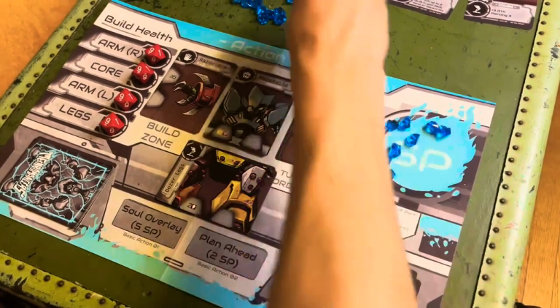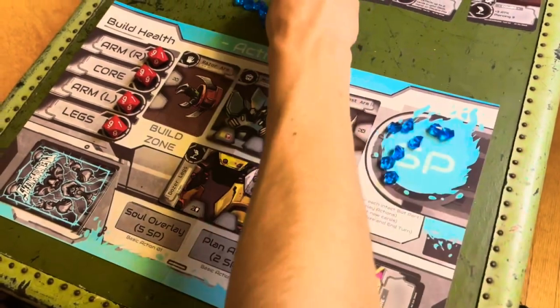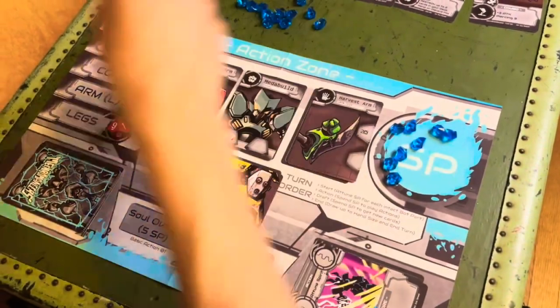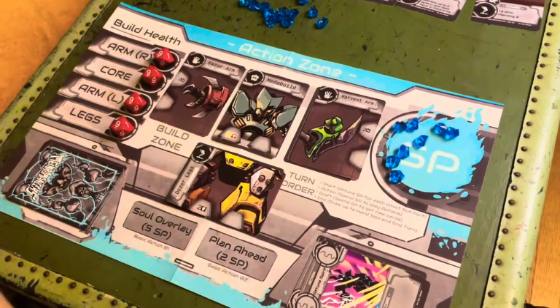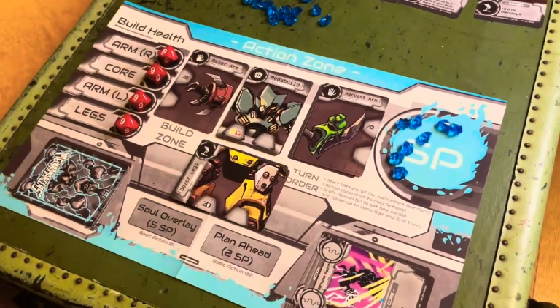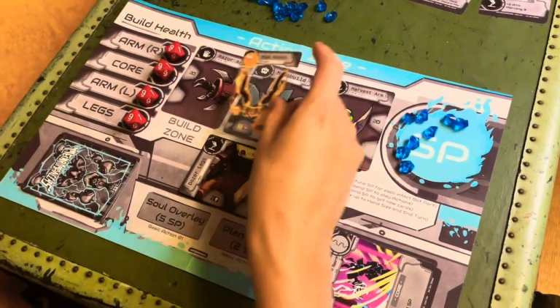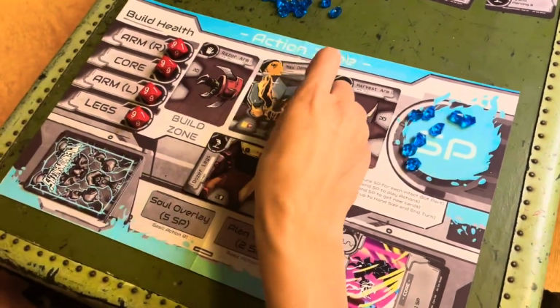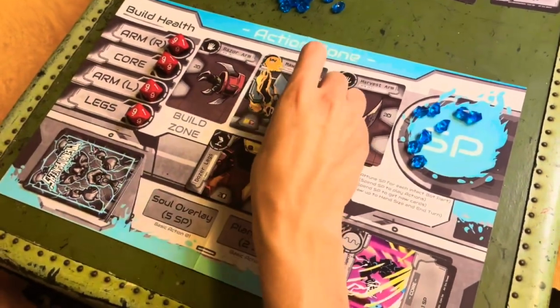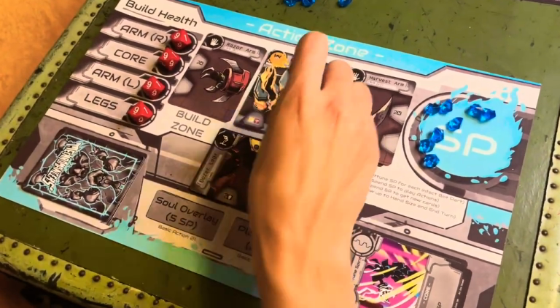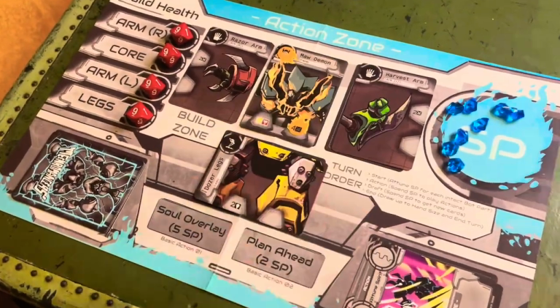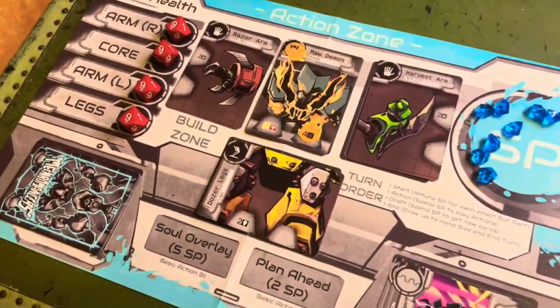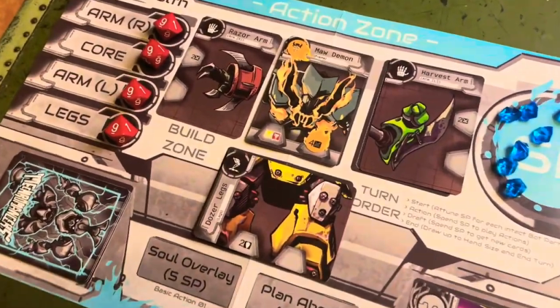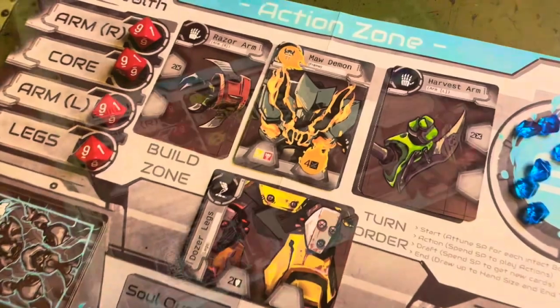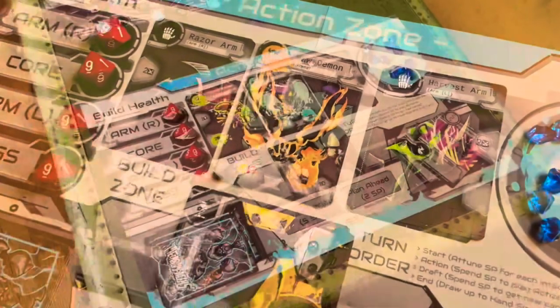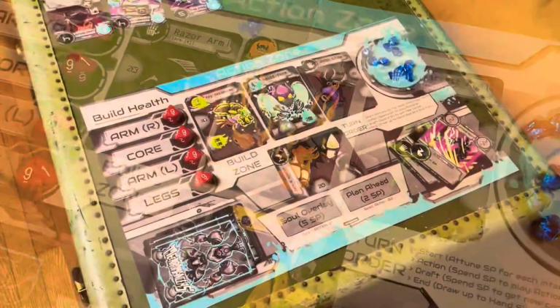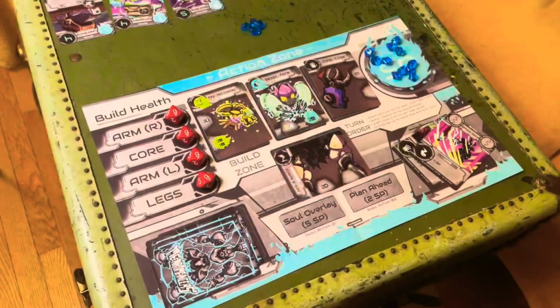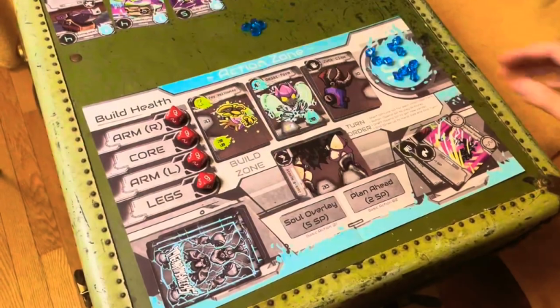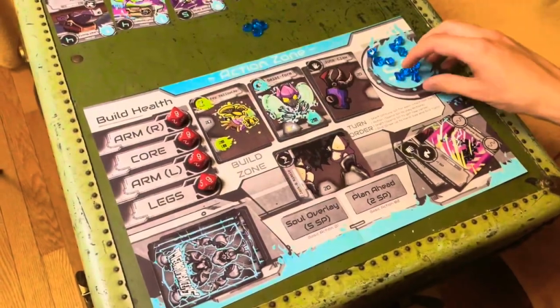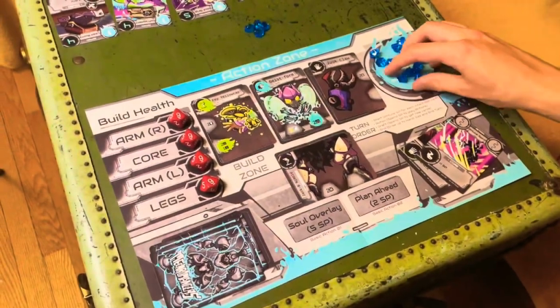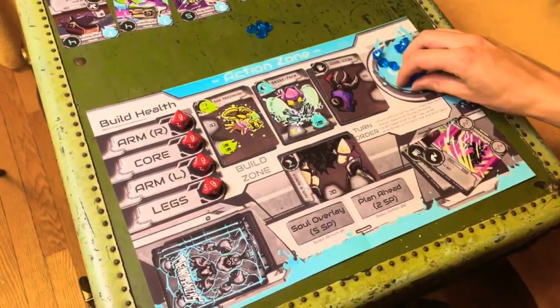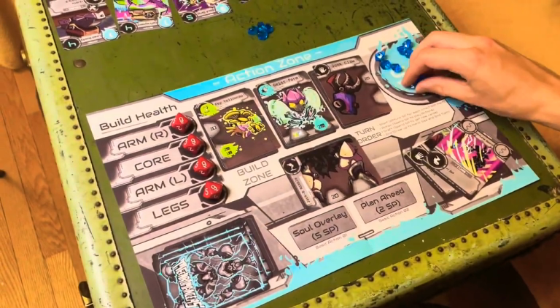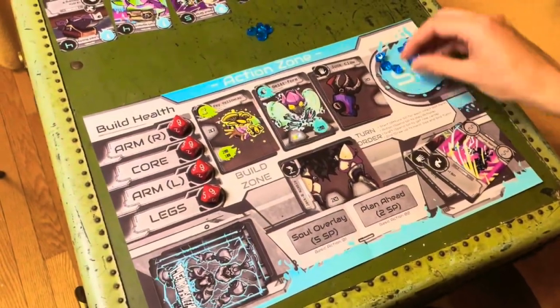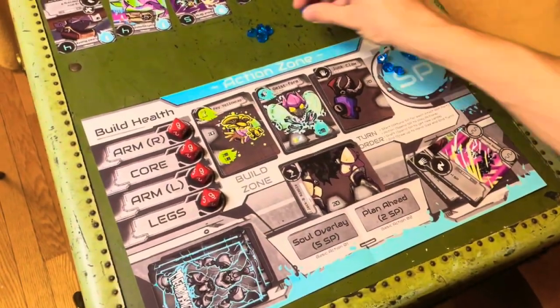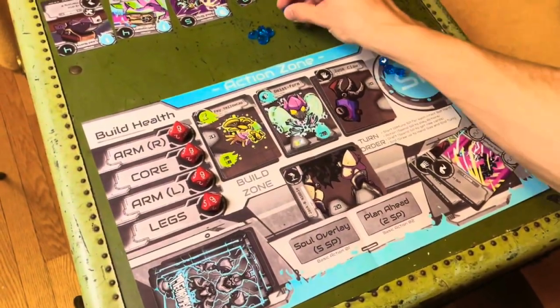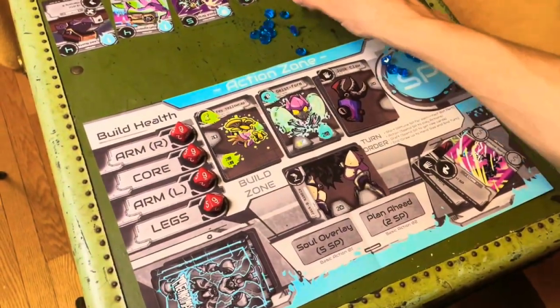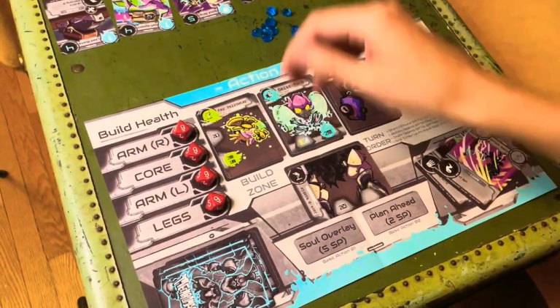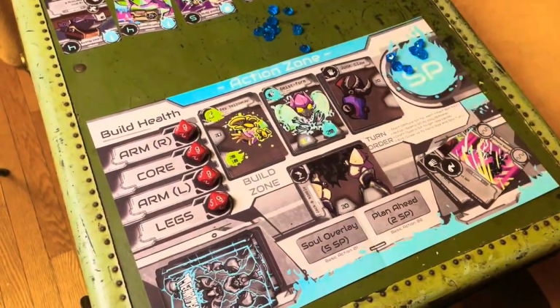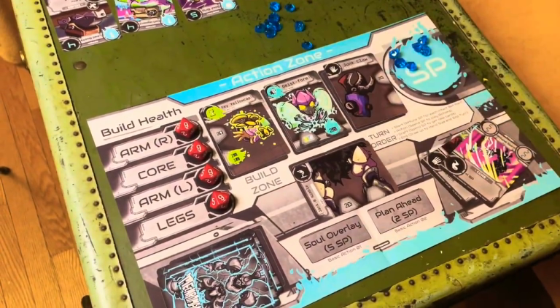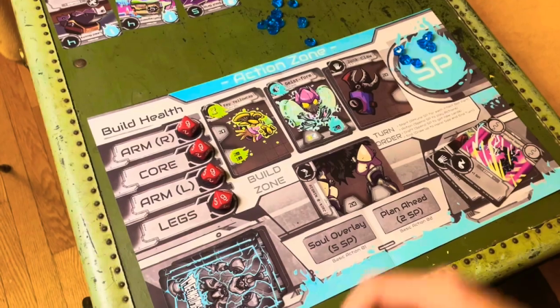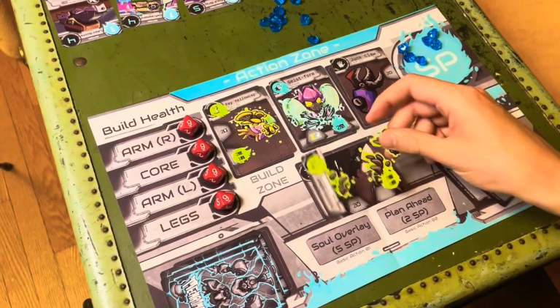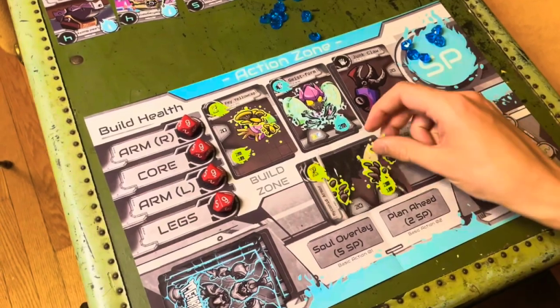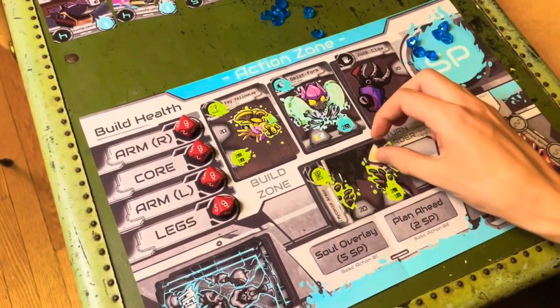Mecromancers' signature mechanic is the unique transparent spirit overlay cards. Choose from a variety and mix and match to make sure that your bot is the strongest it can be.